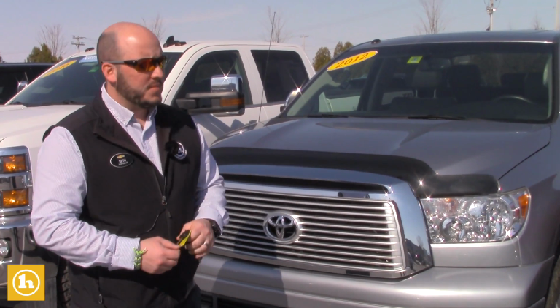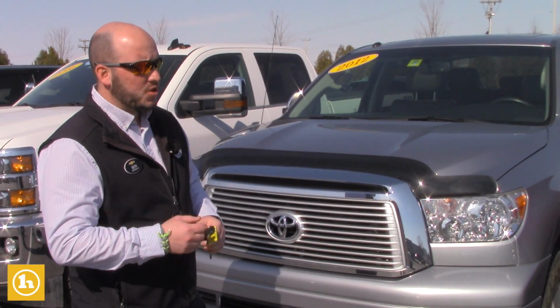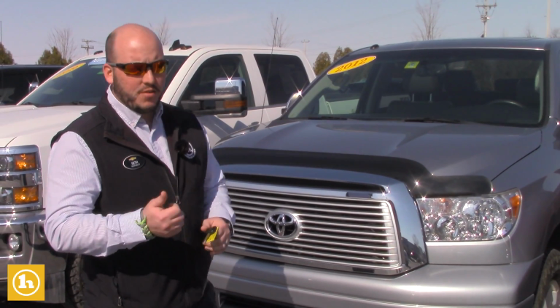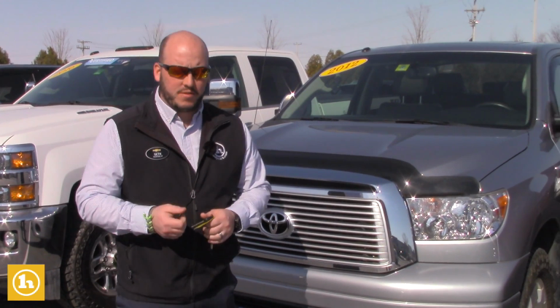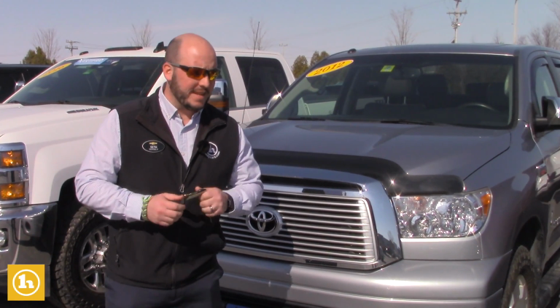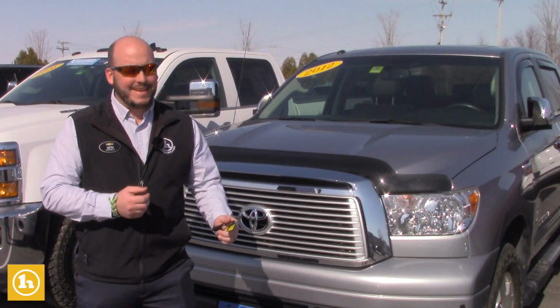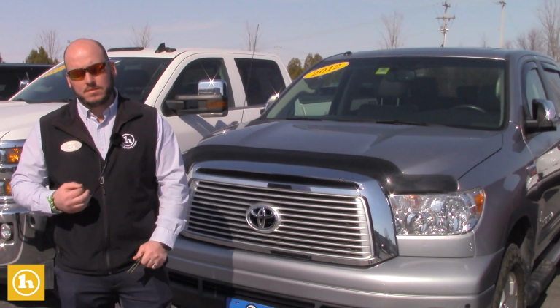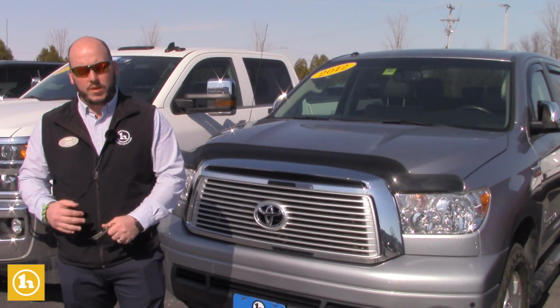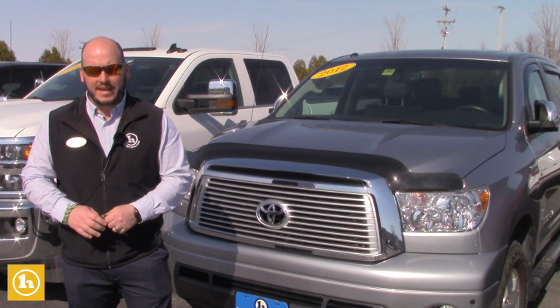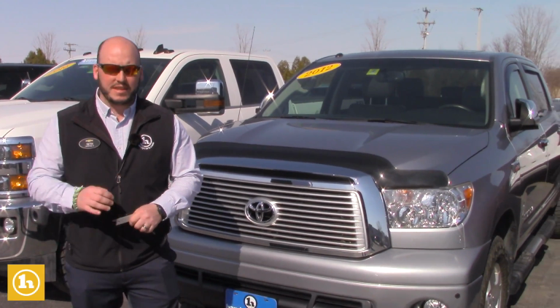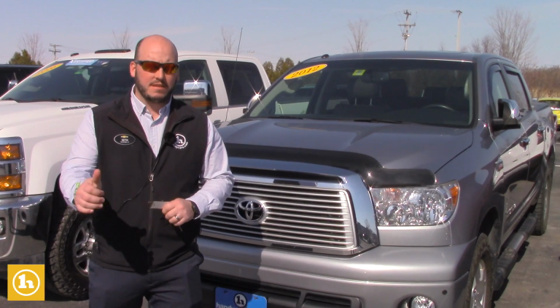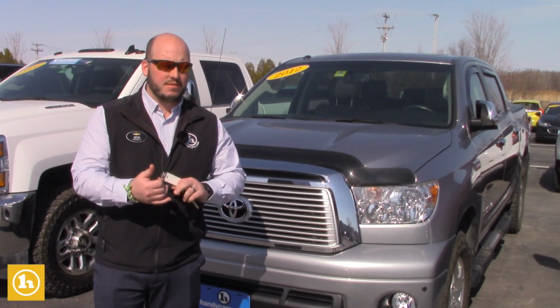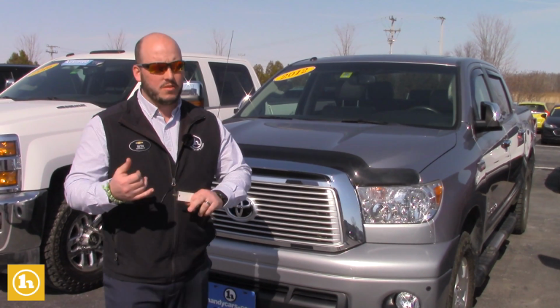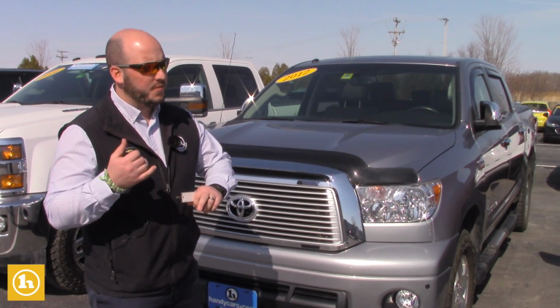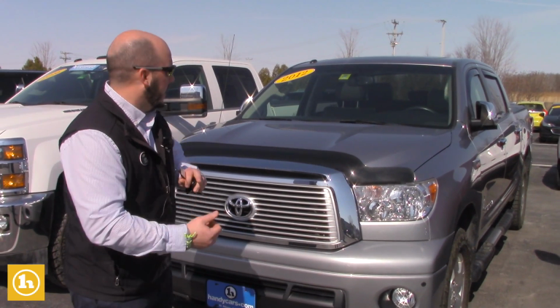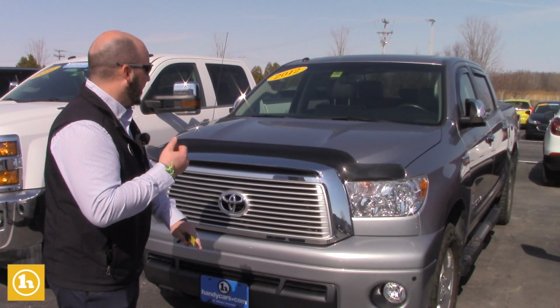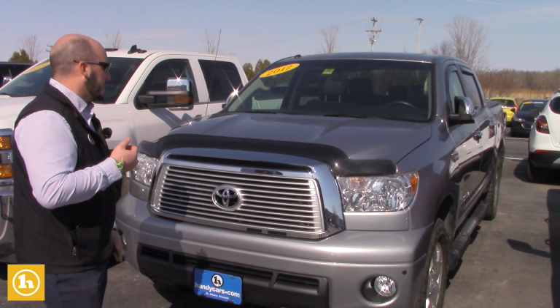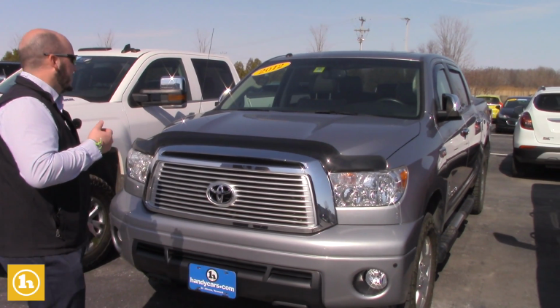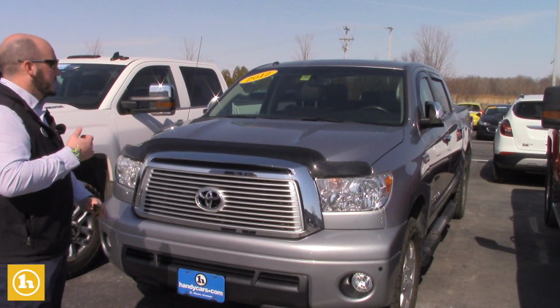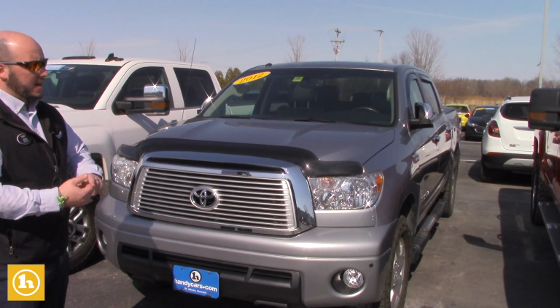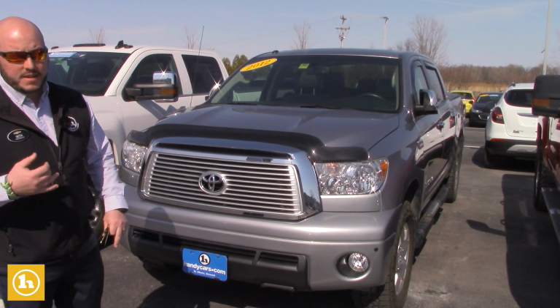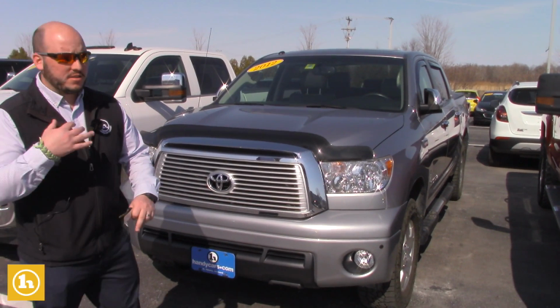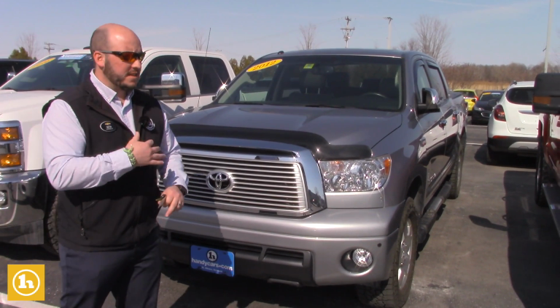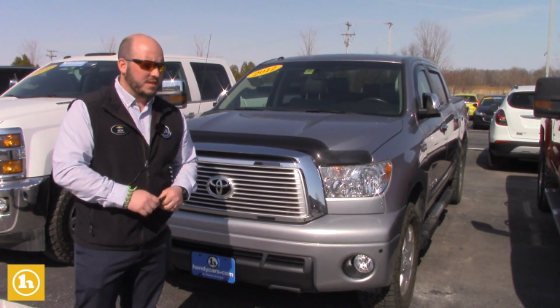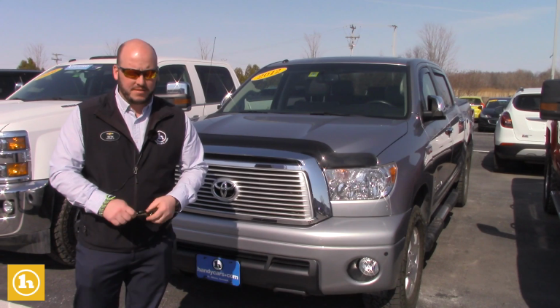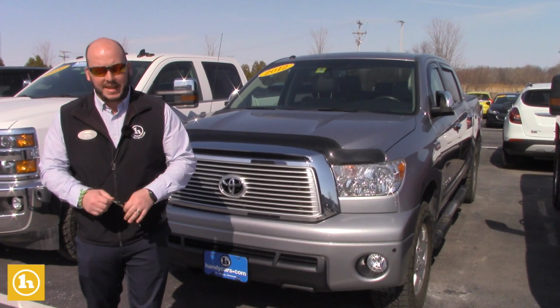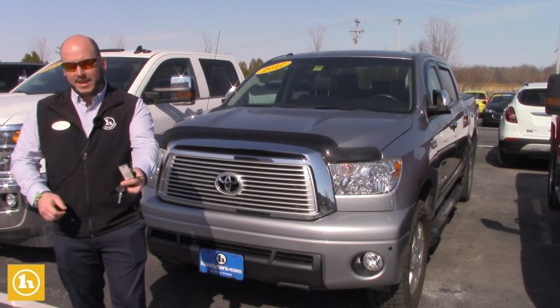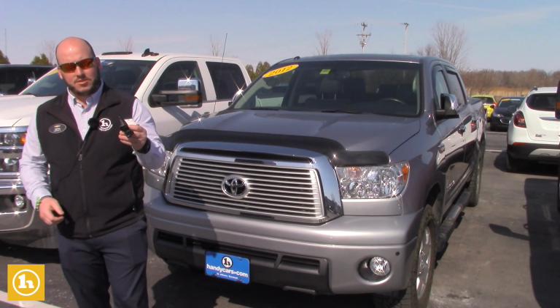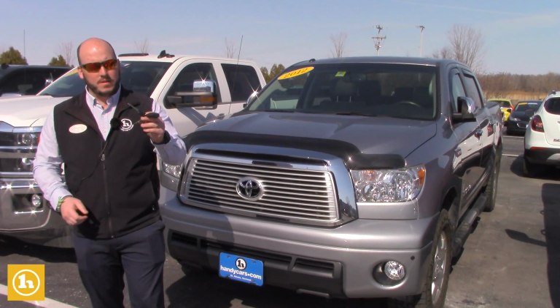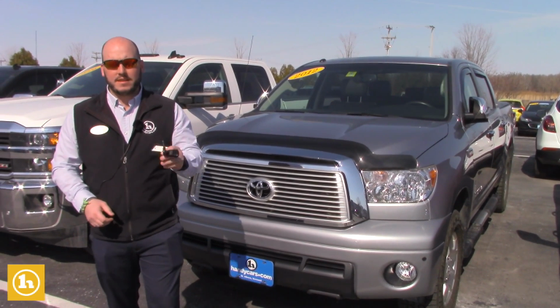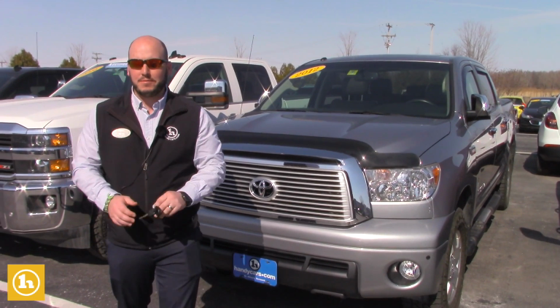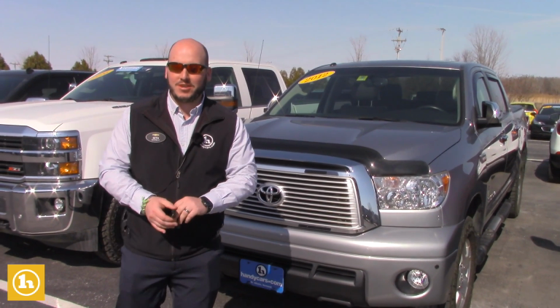This truck — you asked if it was Limited, it is. It's loaded, it's got everything. It's got leather, sunroof, power back window, the whole nine yards. This thing is loaded to the gills. It even has a super handy dandy remote starter.